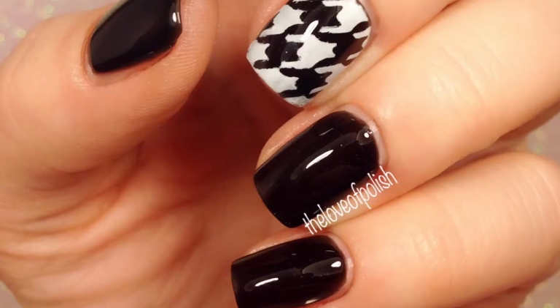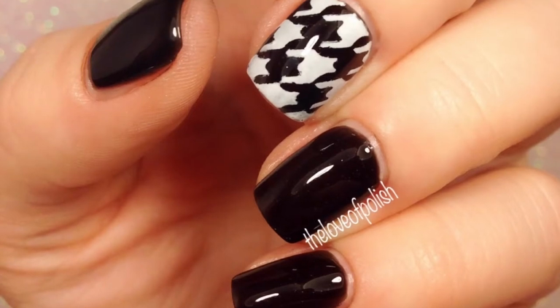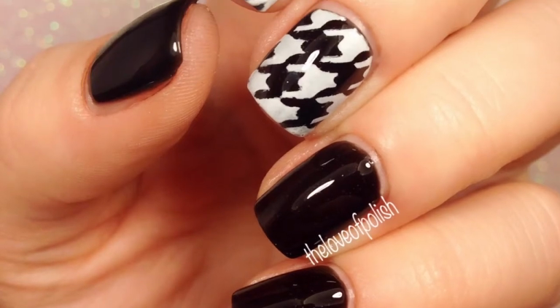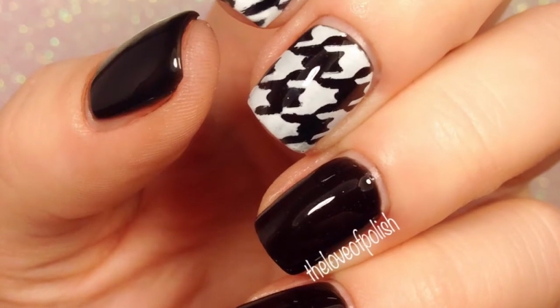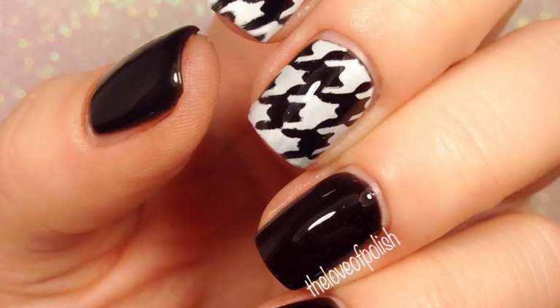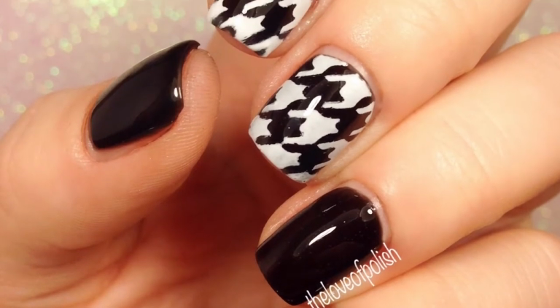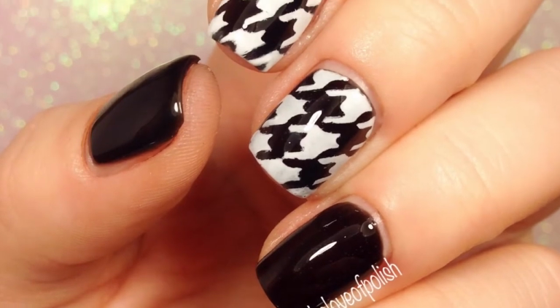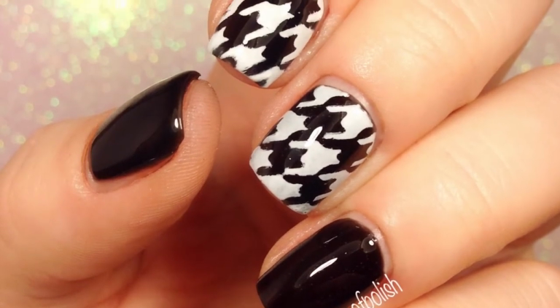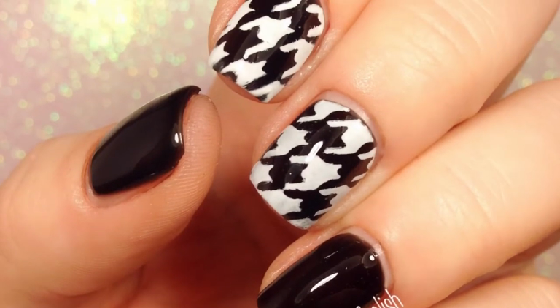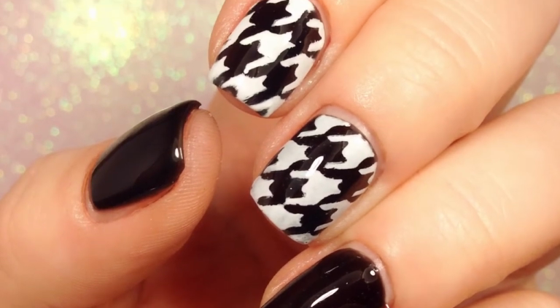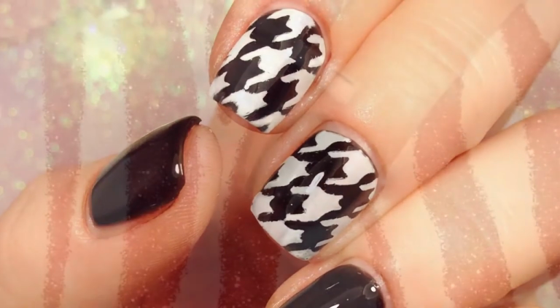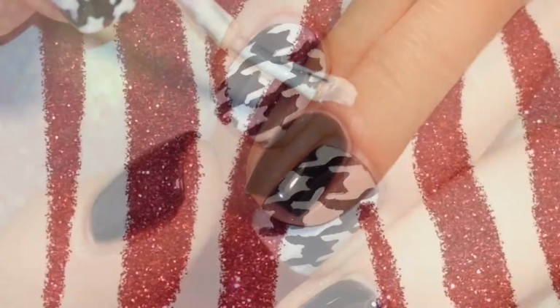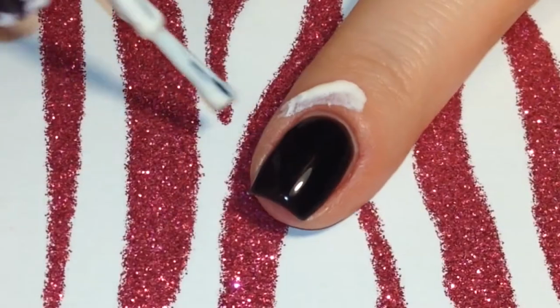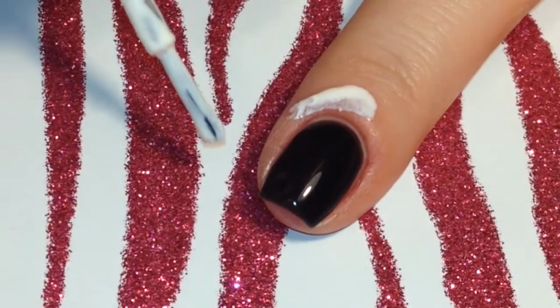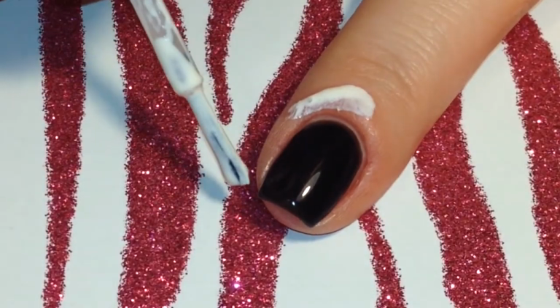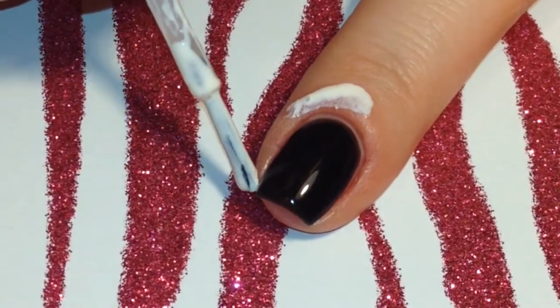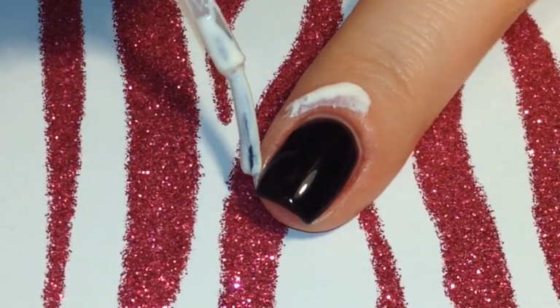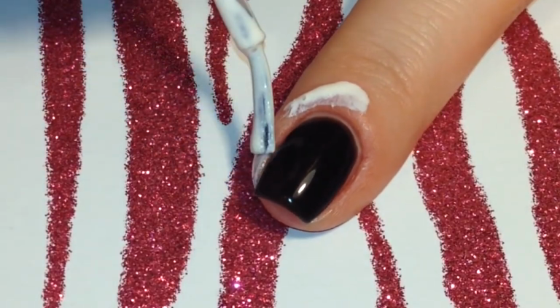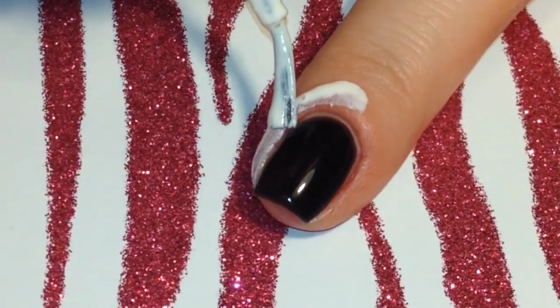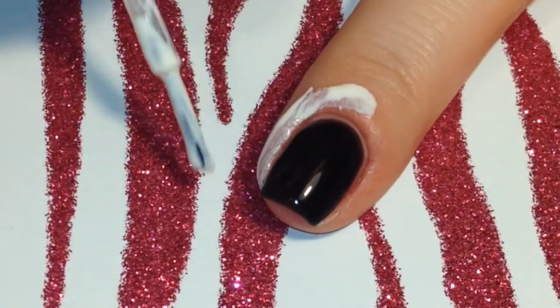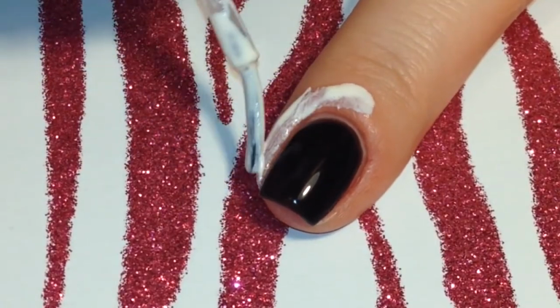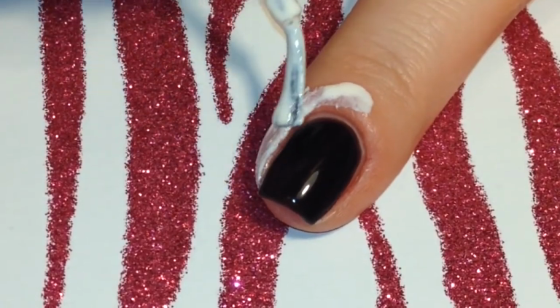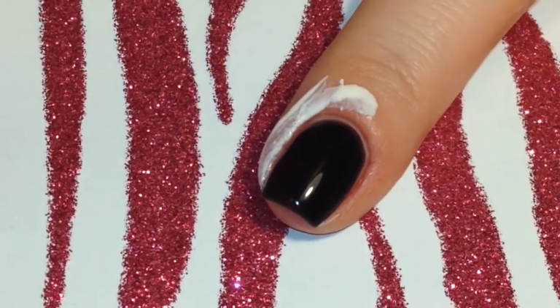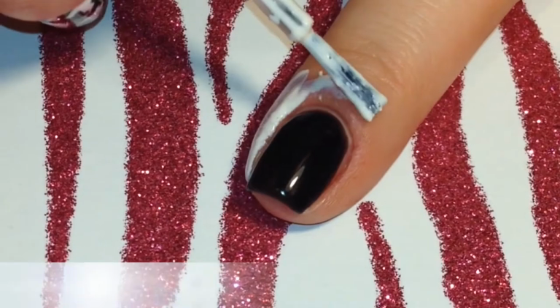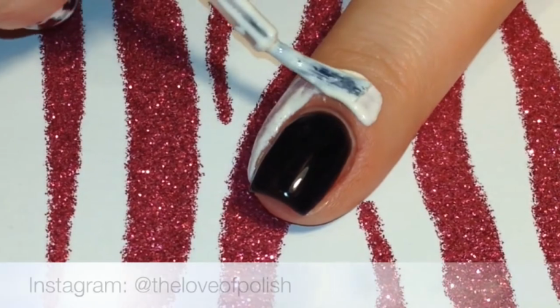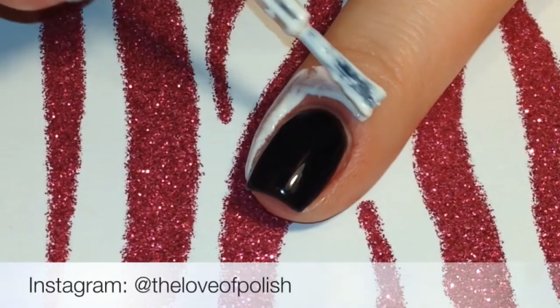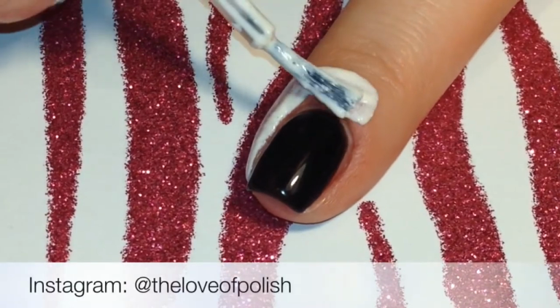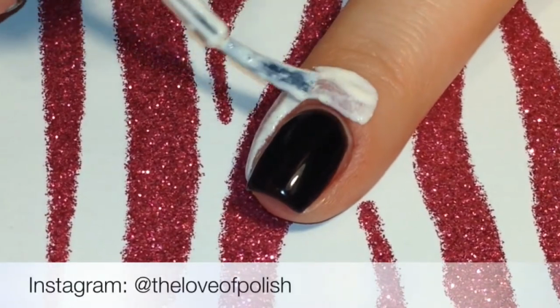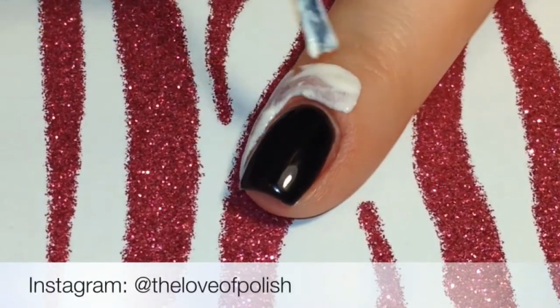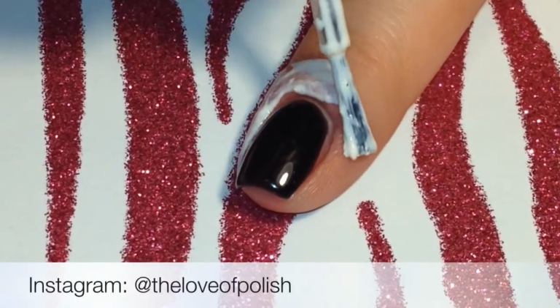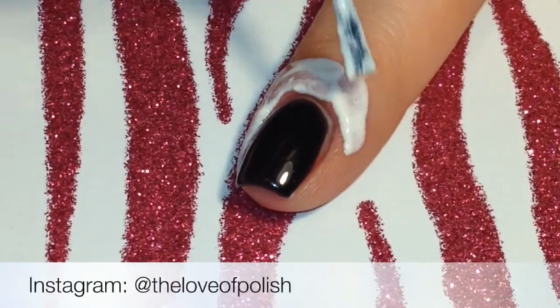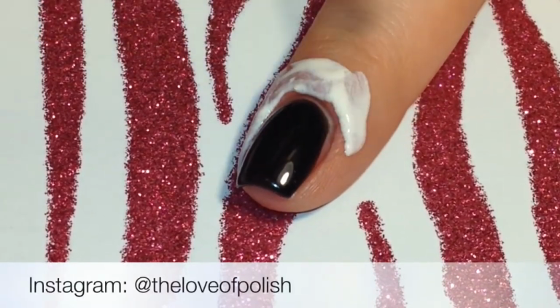Hi guys, today I'm going to show you how I did these black and white houndstooth nails. To begin I started with a completely dry black base and then I painted Simply Peel Latex Barrier around the edge of the nail to make for easier clean up.